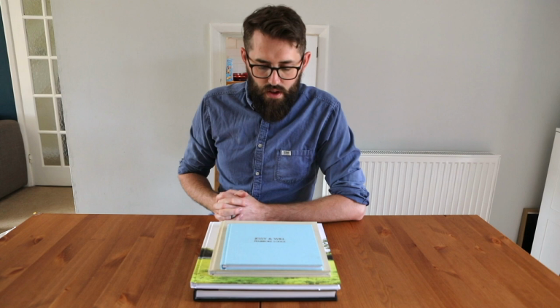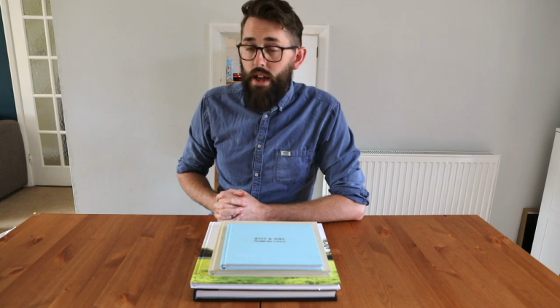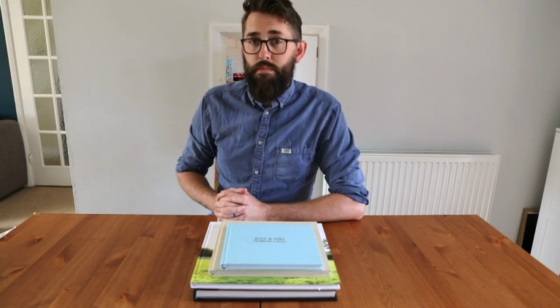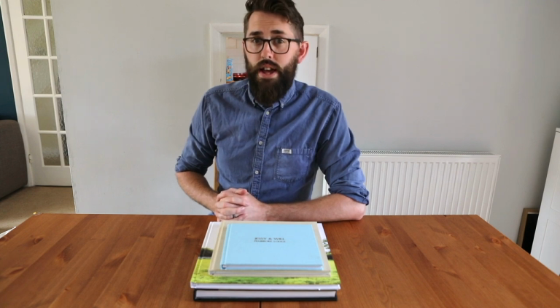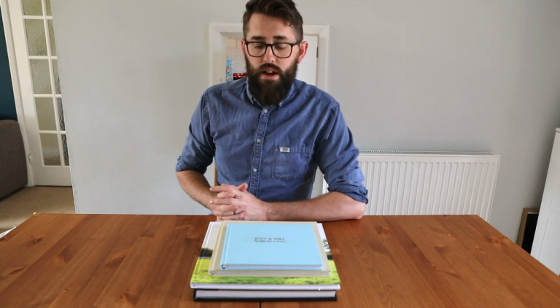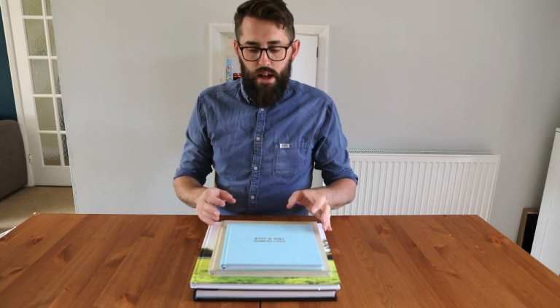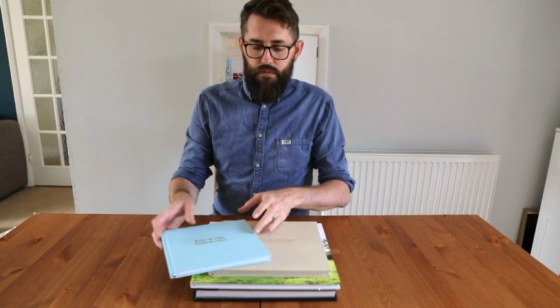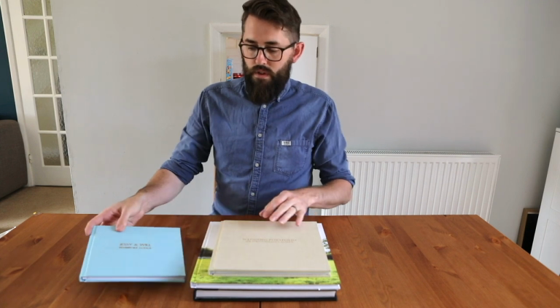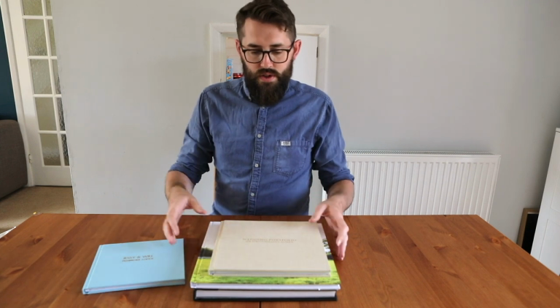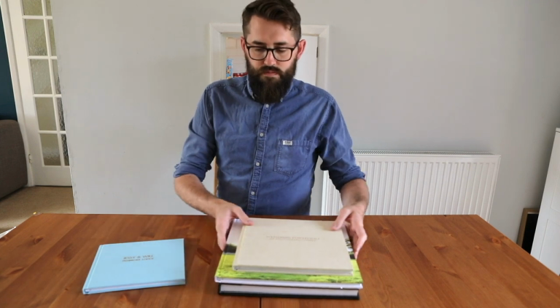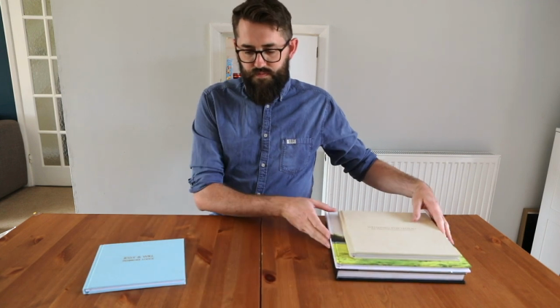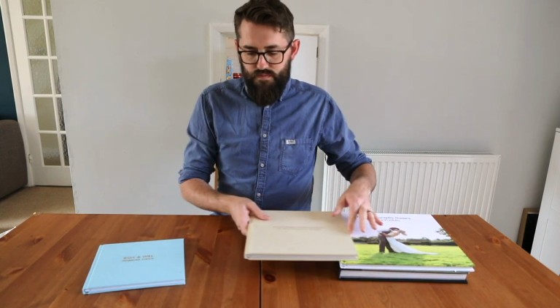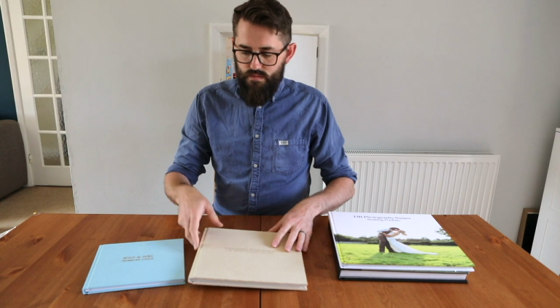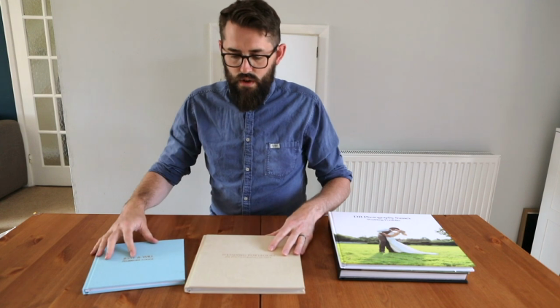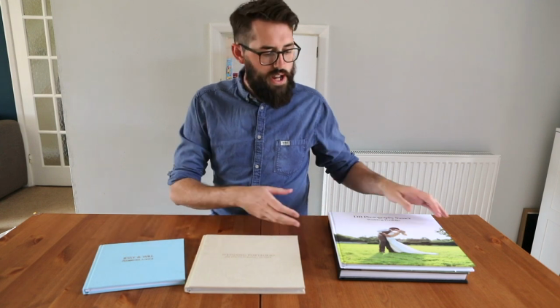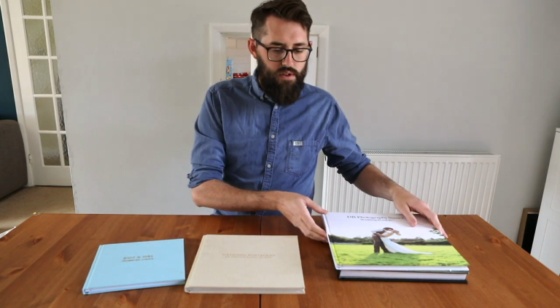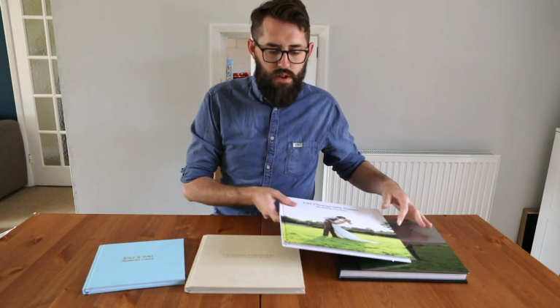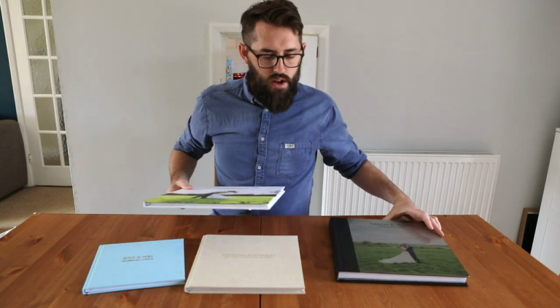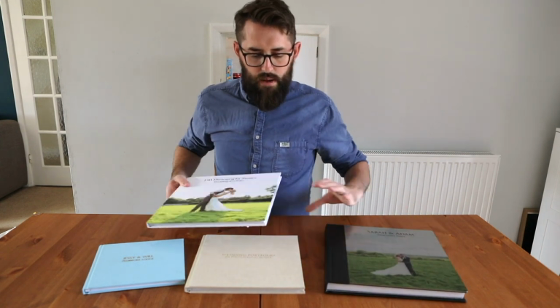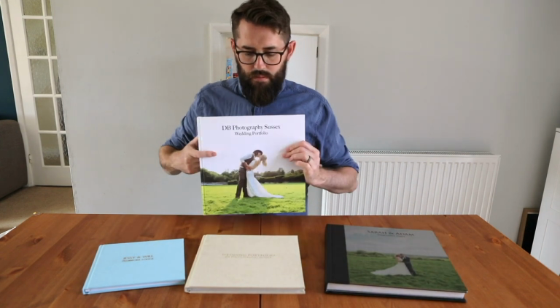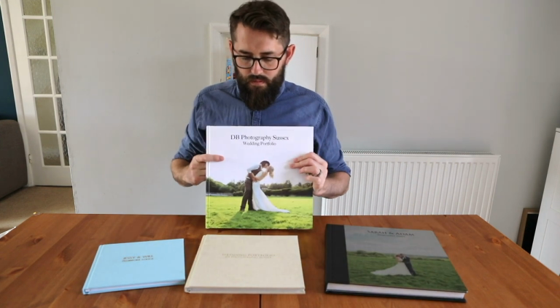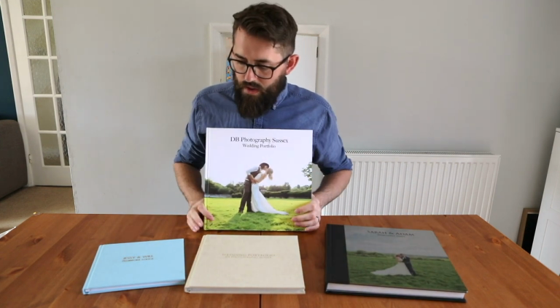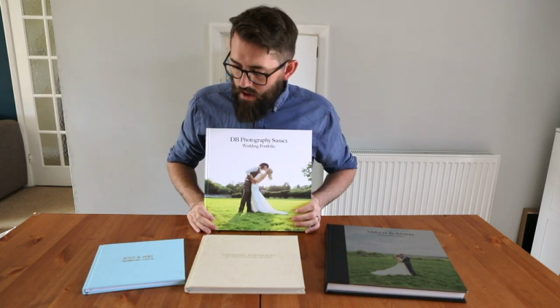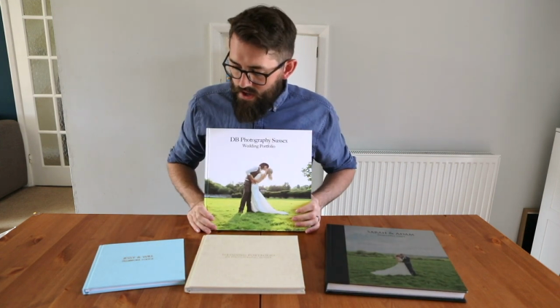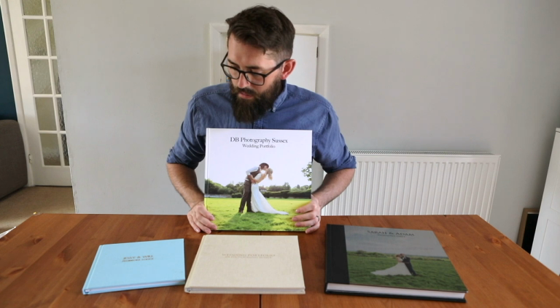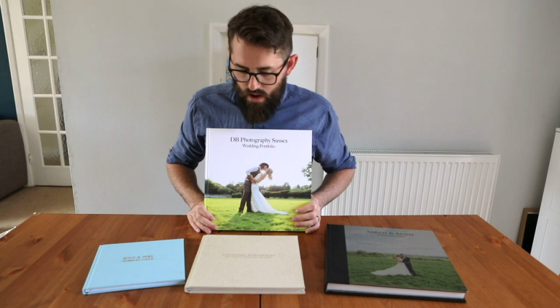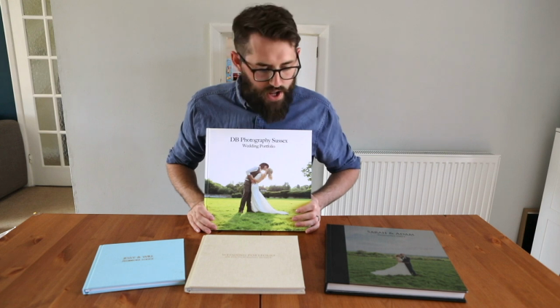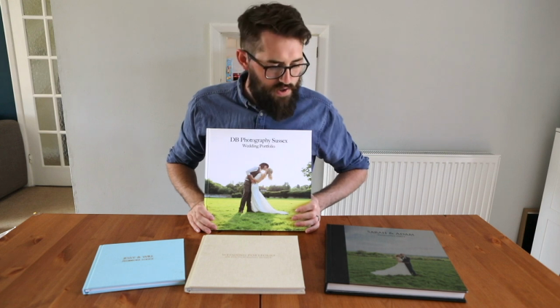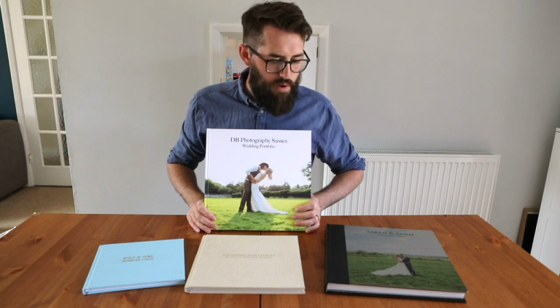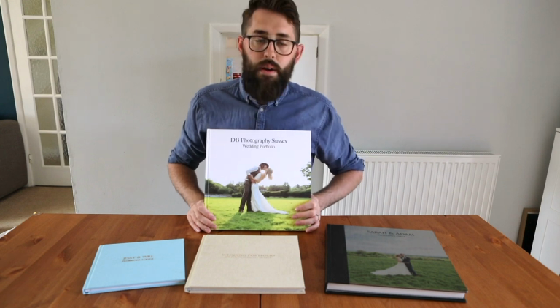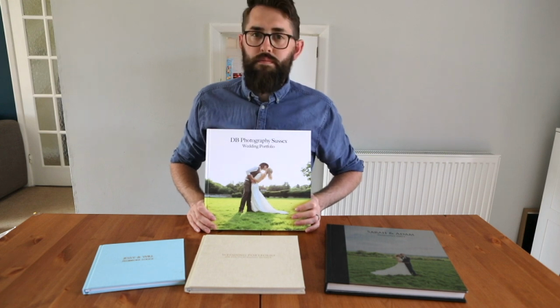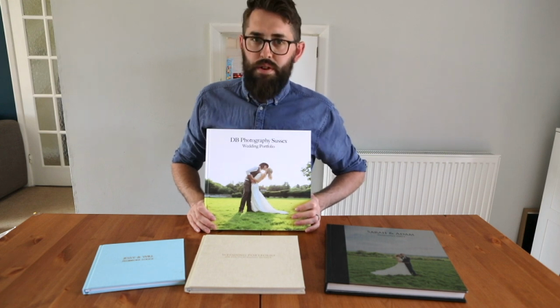So that's basically it — four different options, all slightly different, but a nice range. Thank you very much.